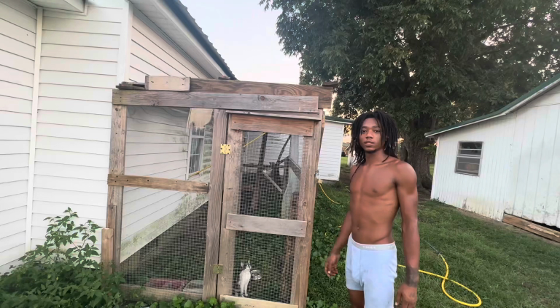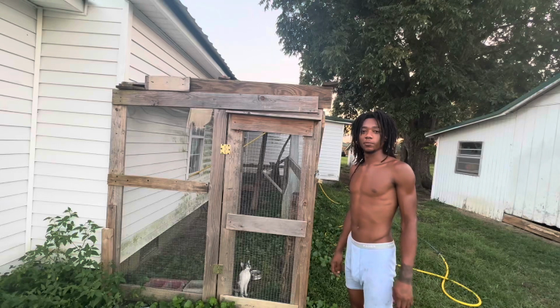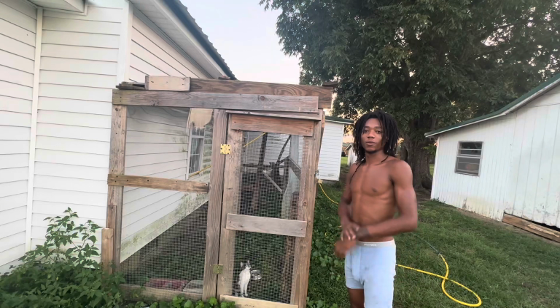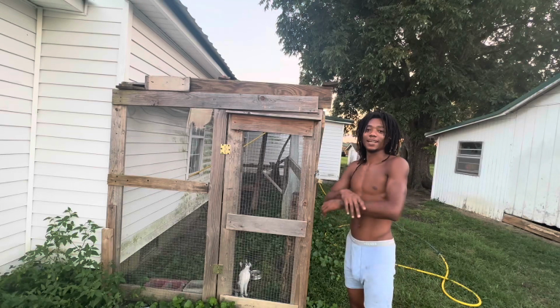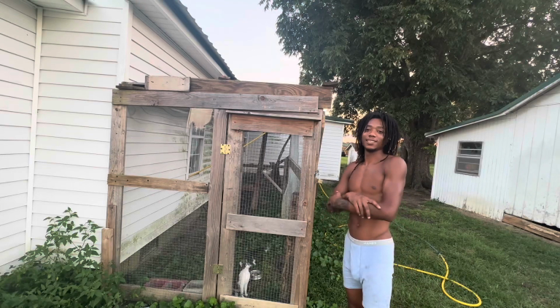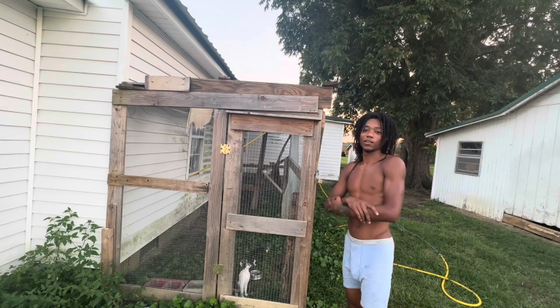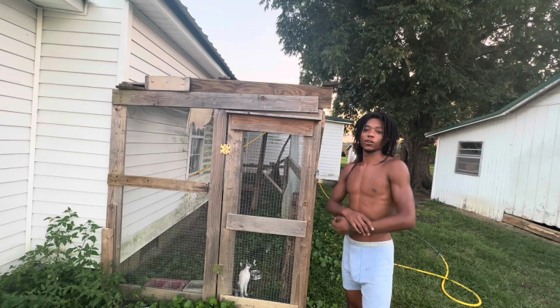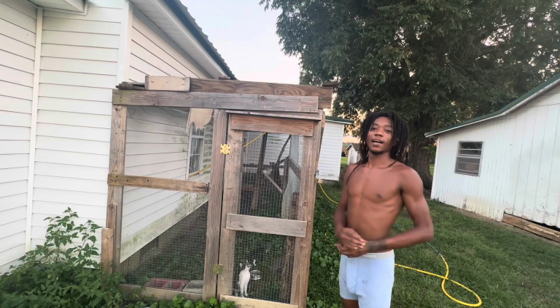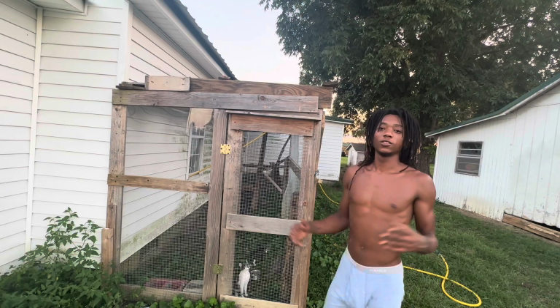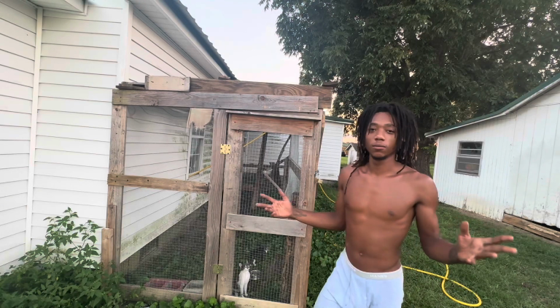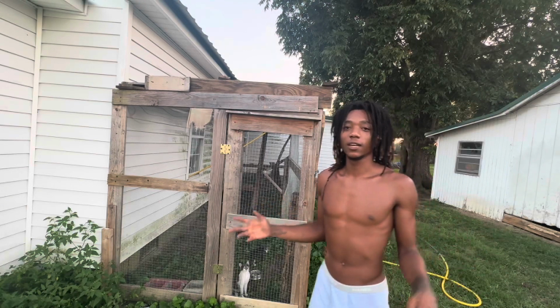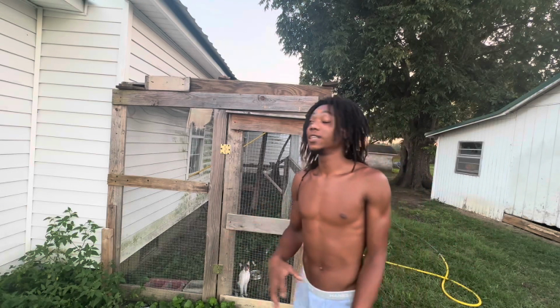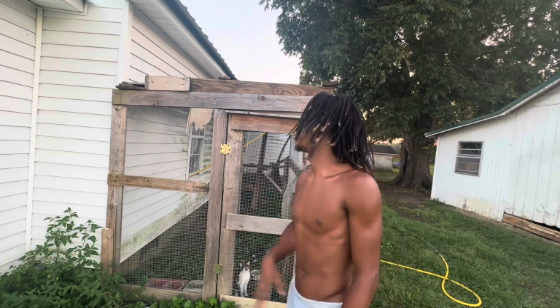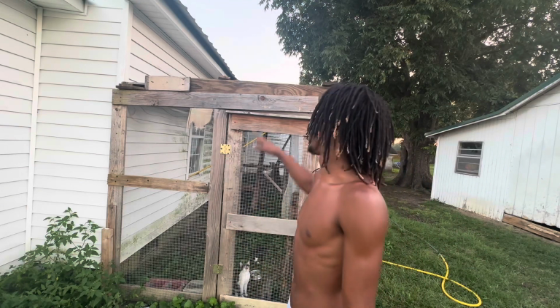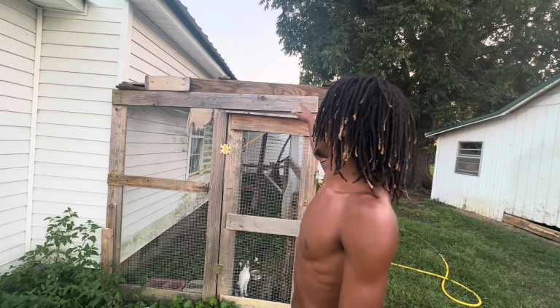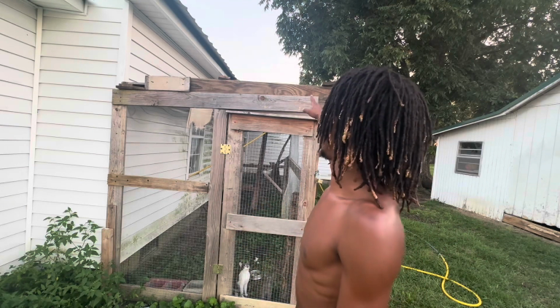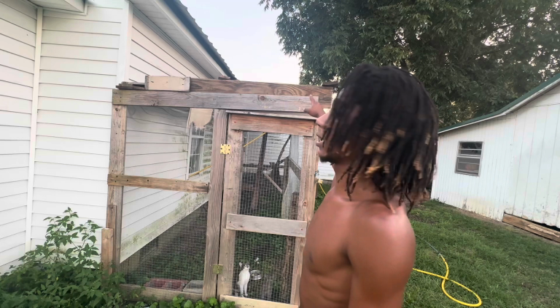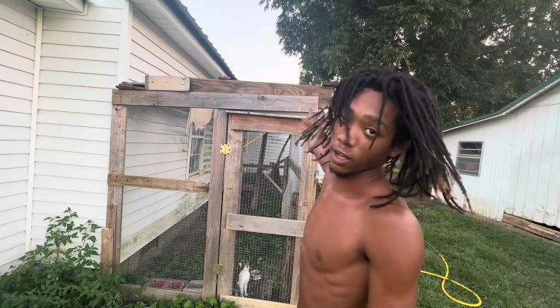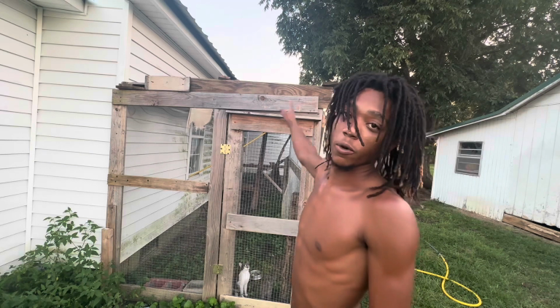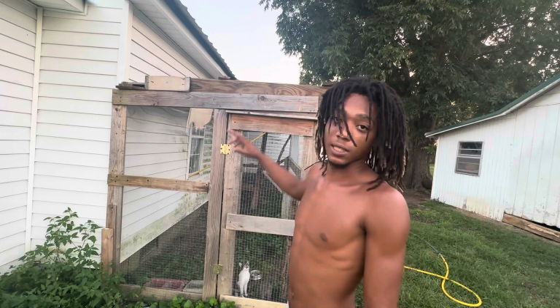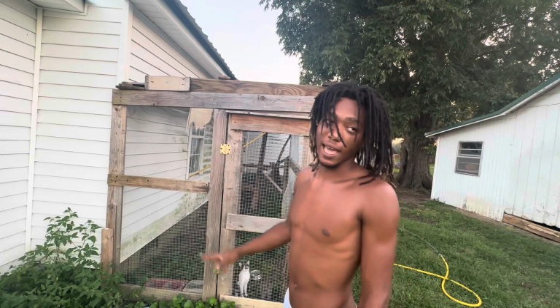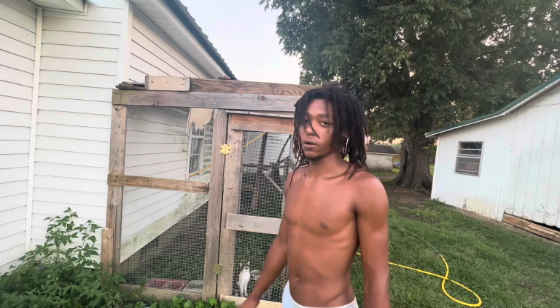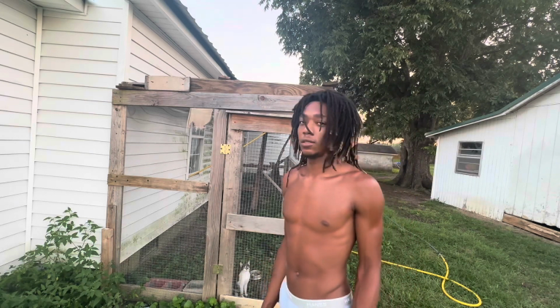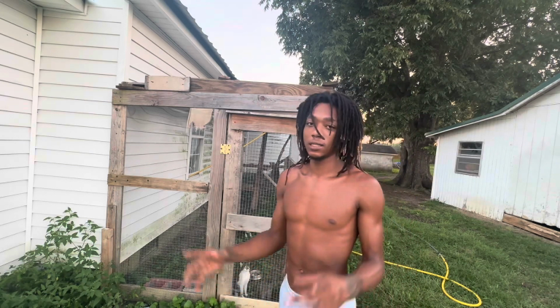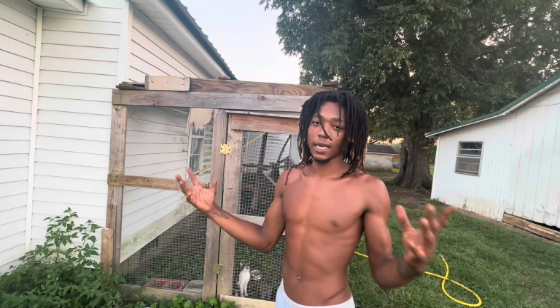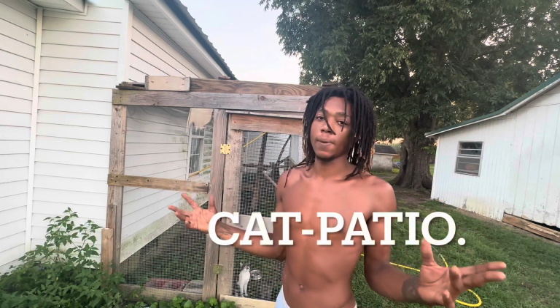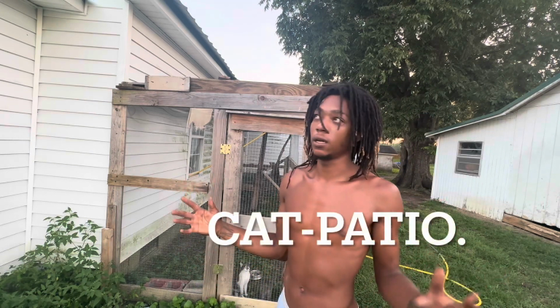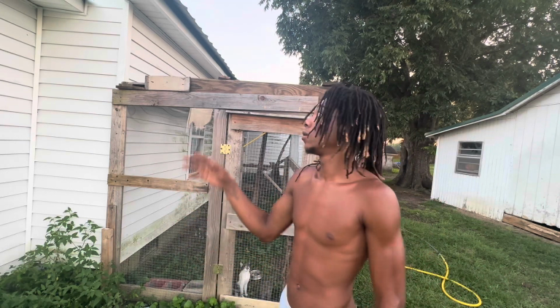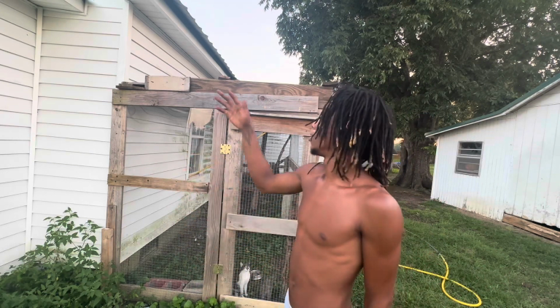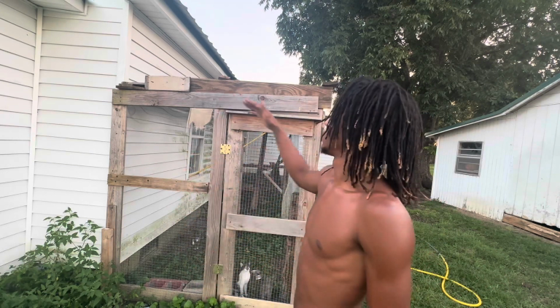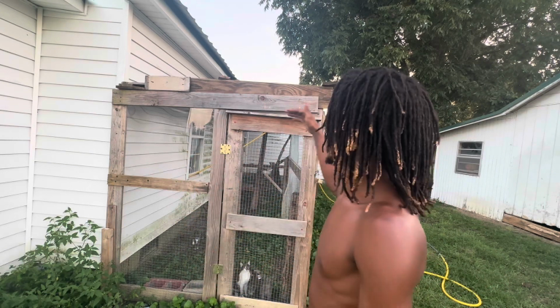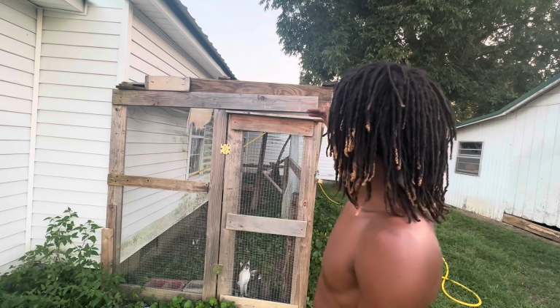What's good man, welcome back to the channel. As you can see from the title, we did something really cool here — we built a catio, and it's basically a cat patio on the side of our house.